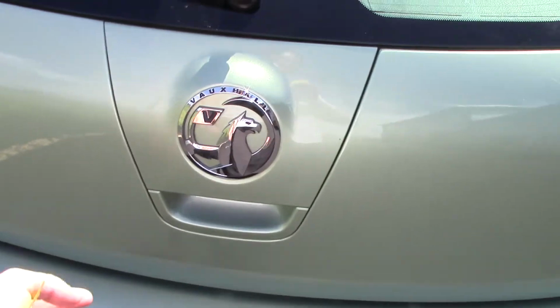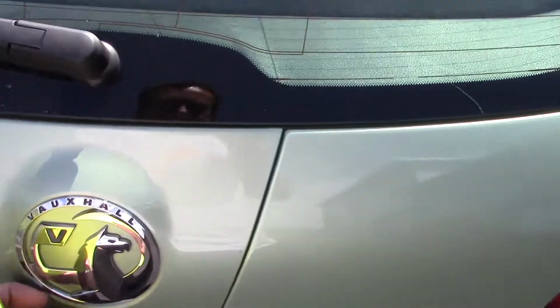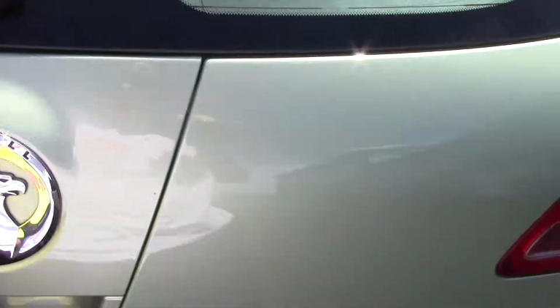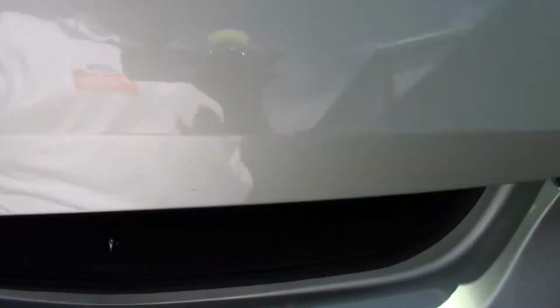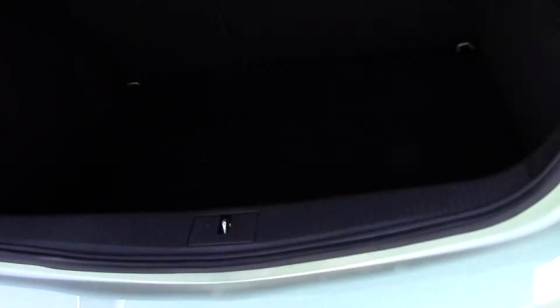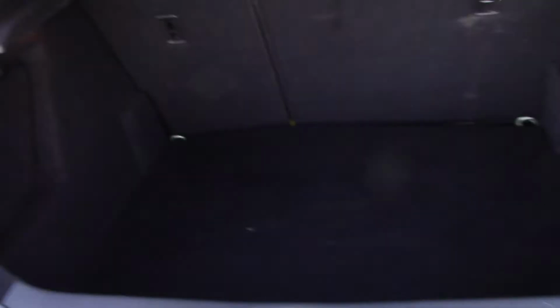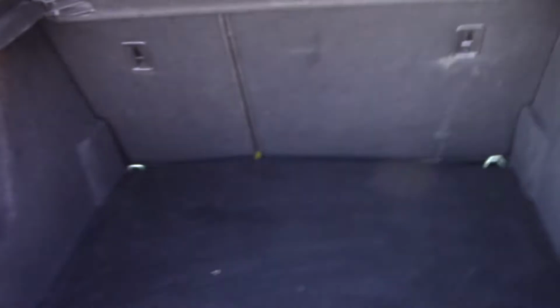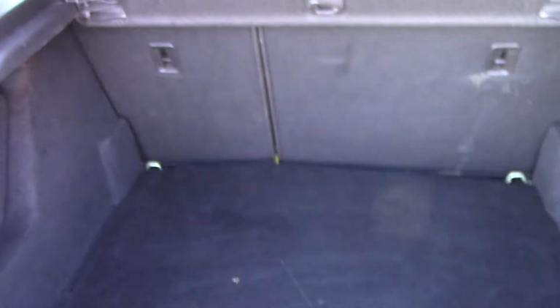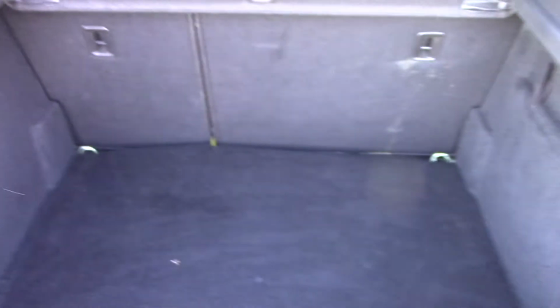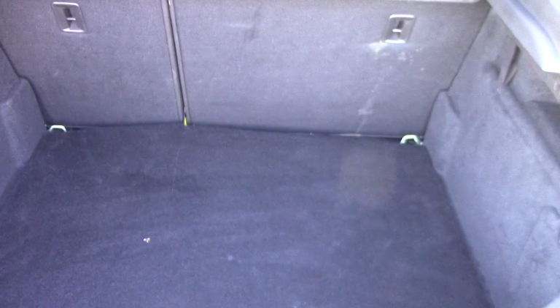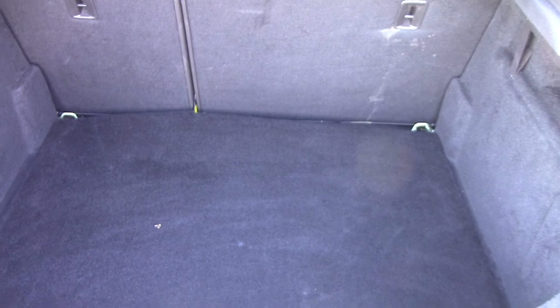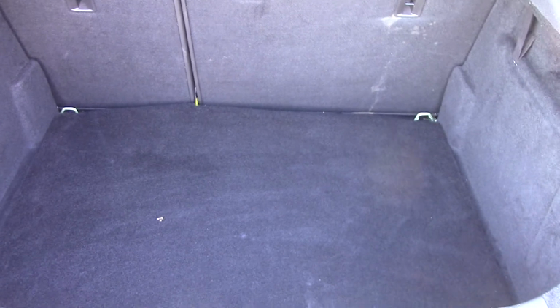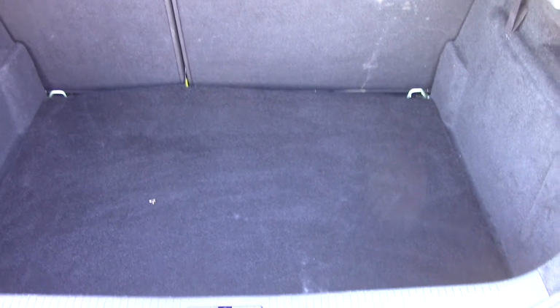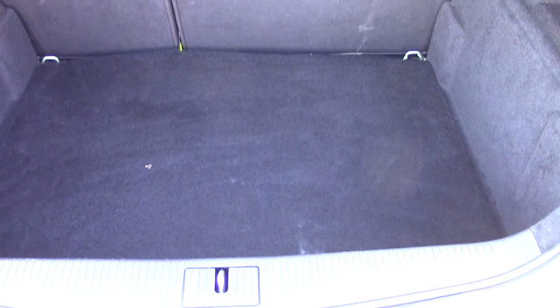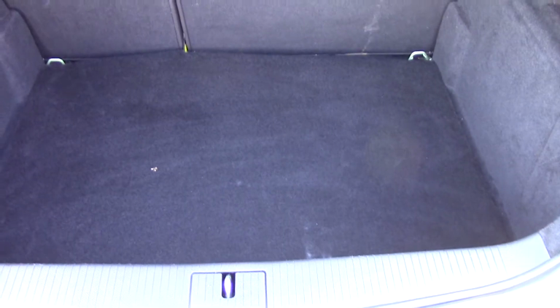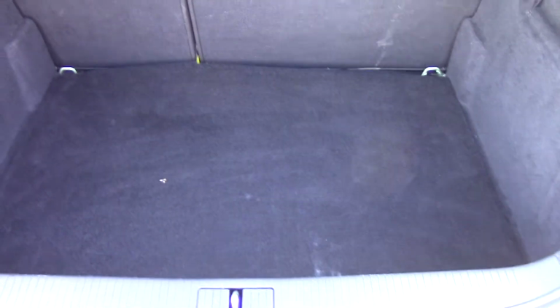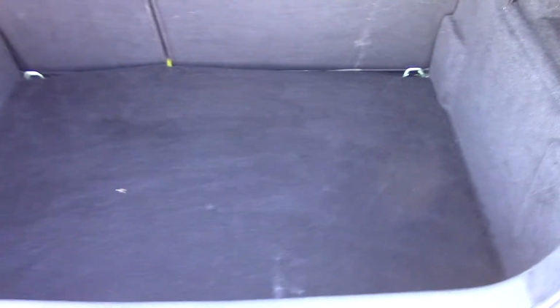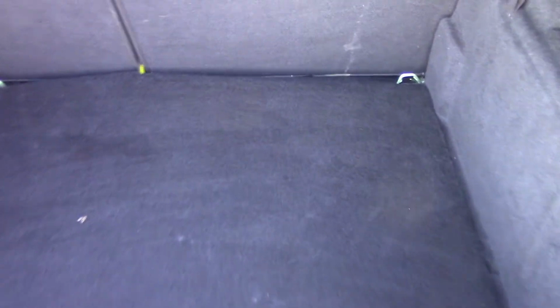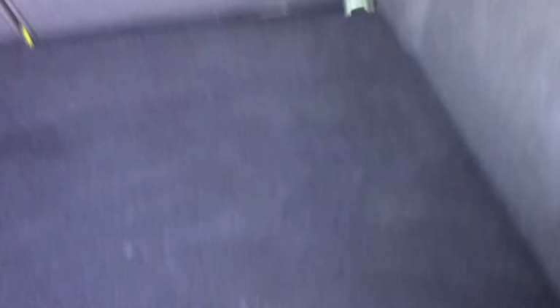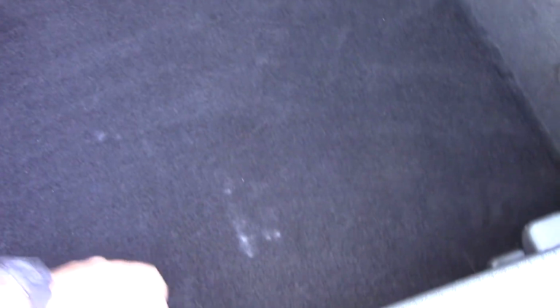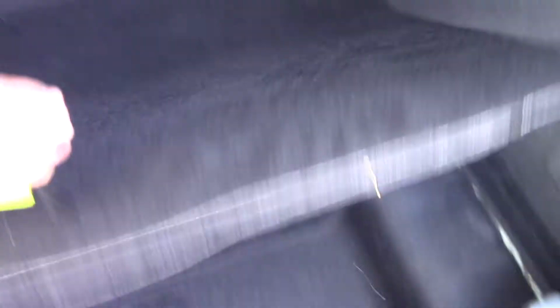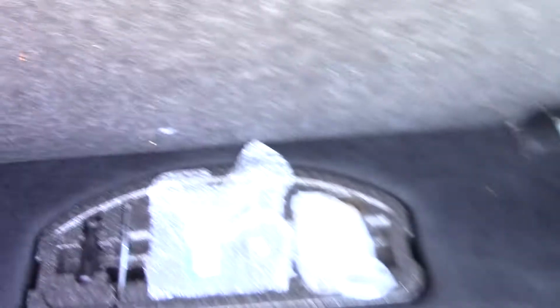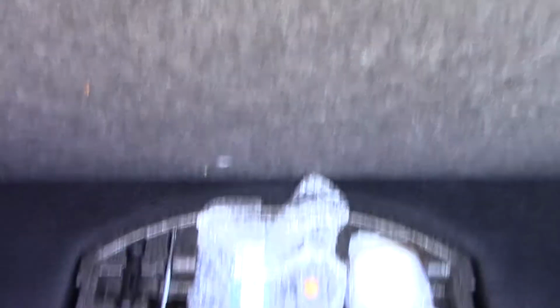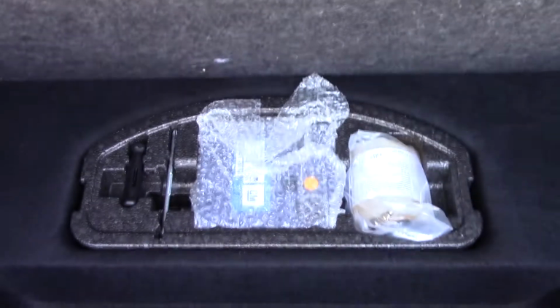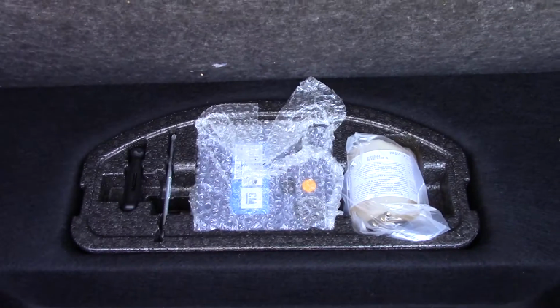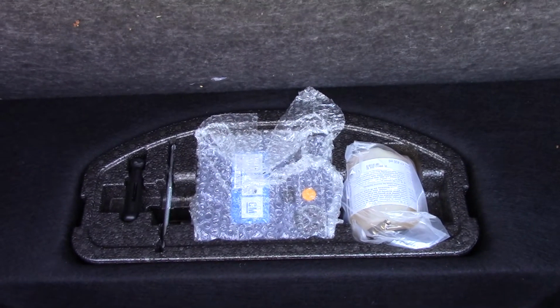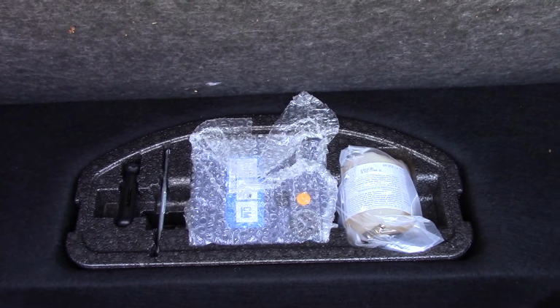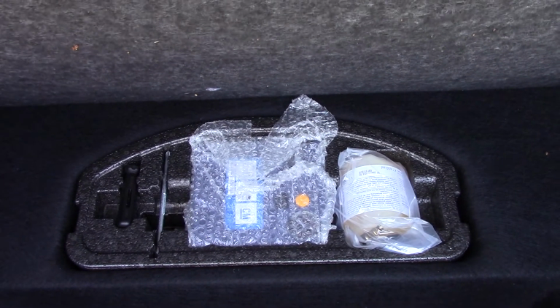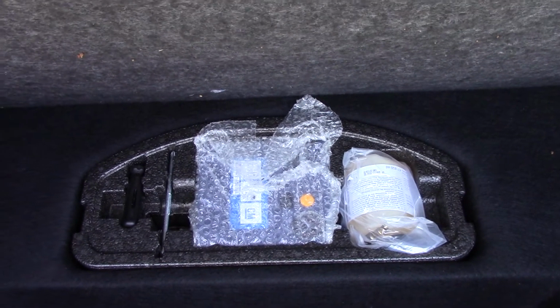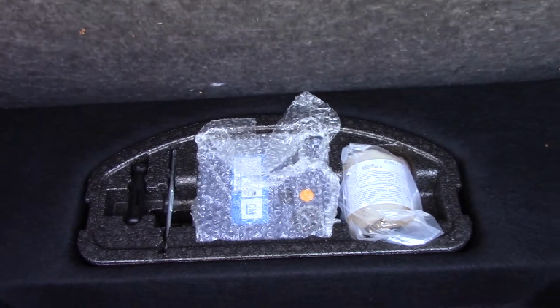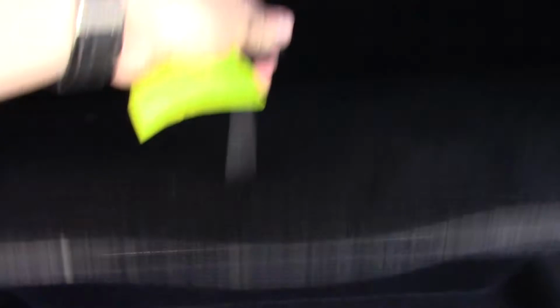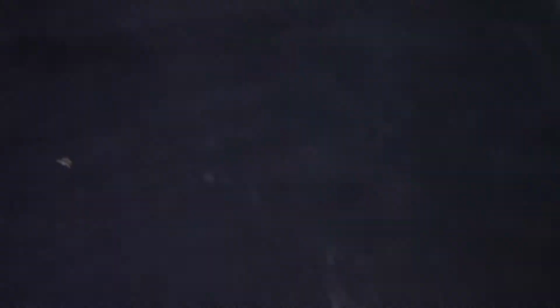Now to the rear to have a look at the boot space, and at the inflation kit under the boot.